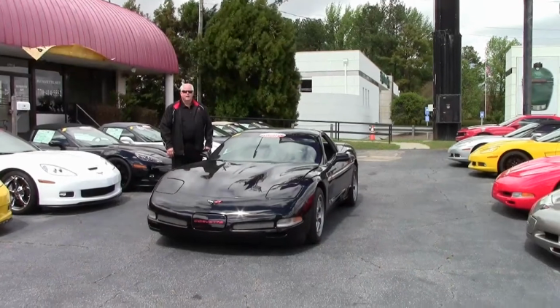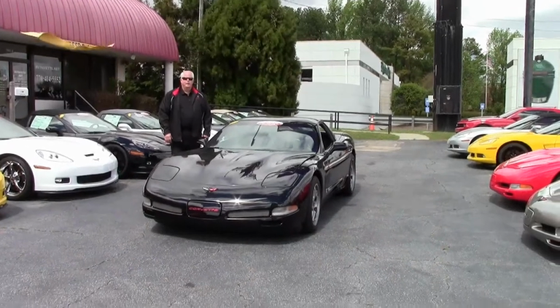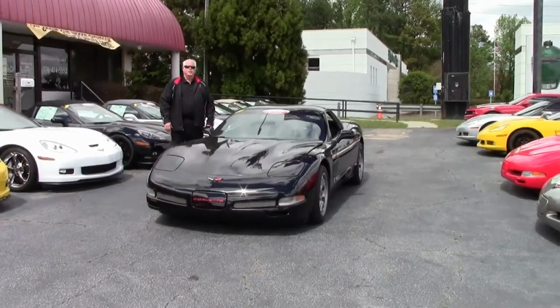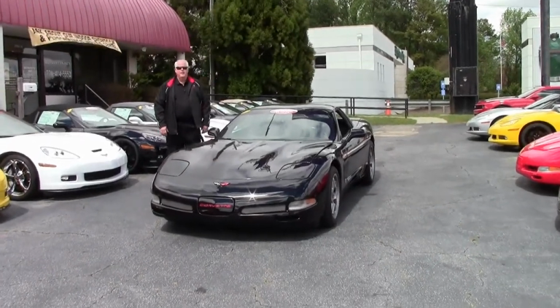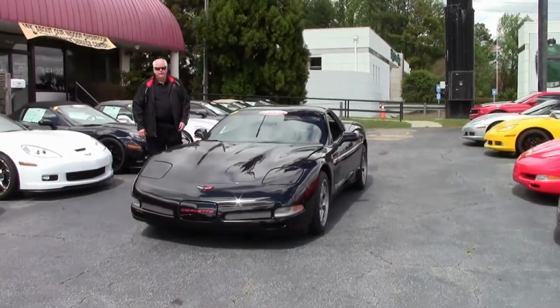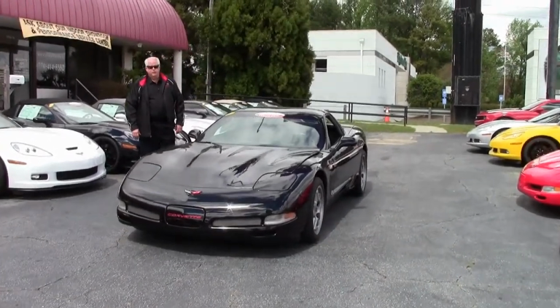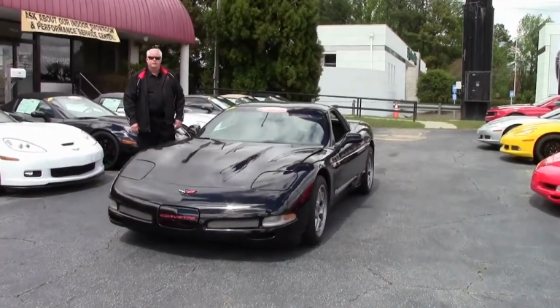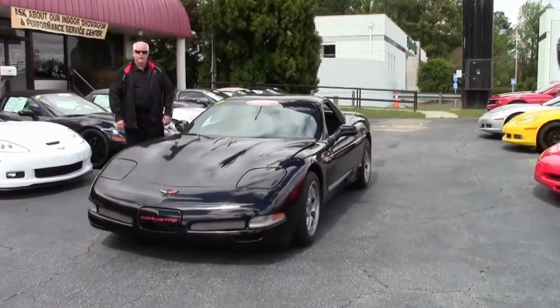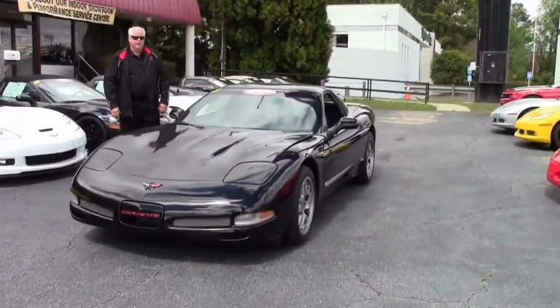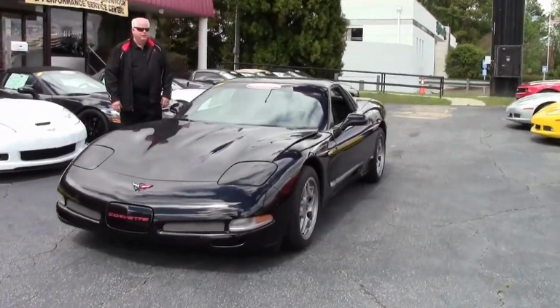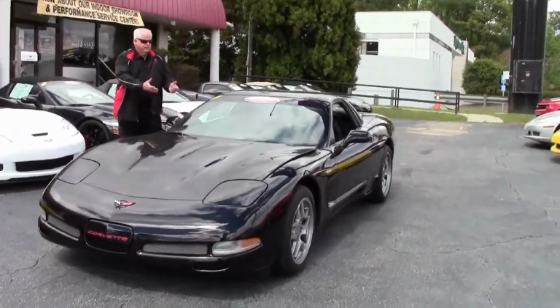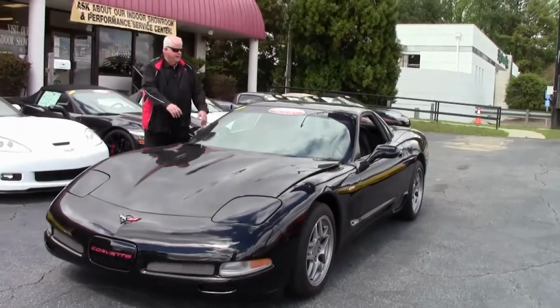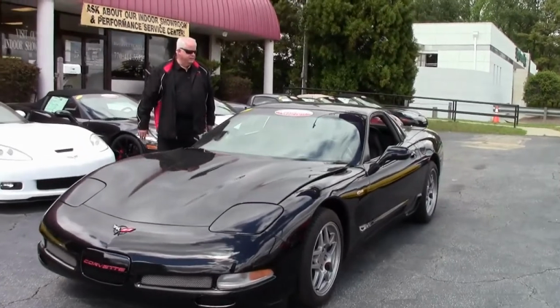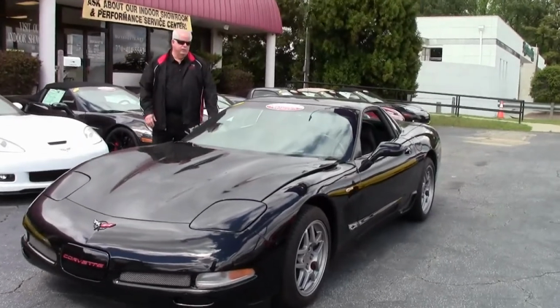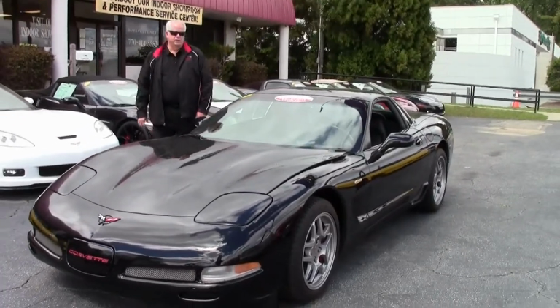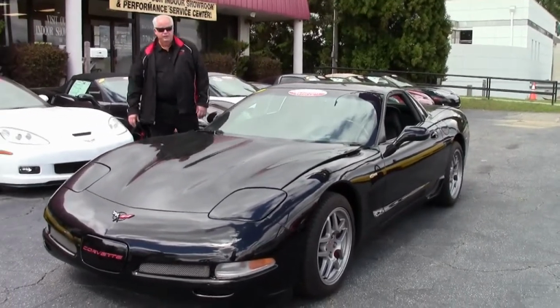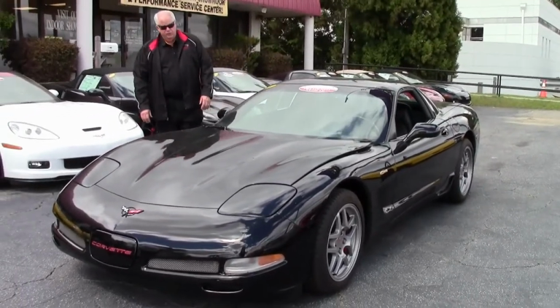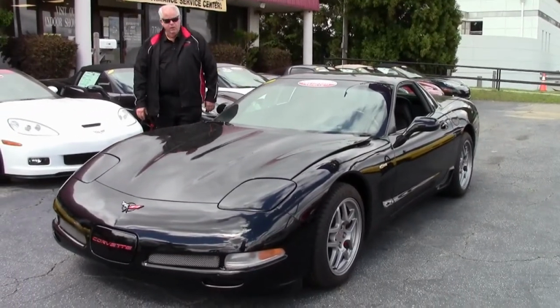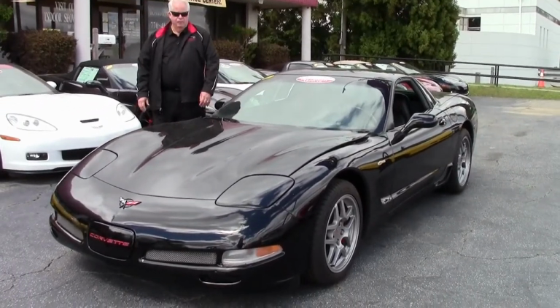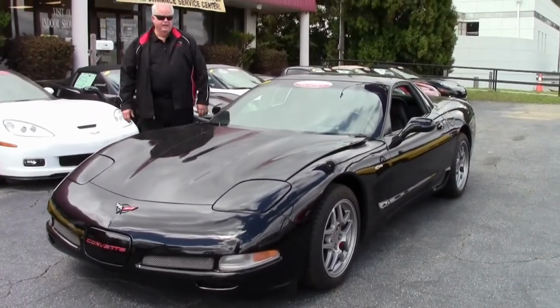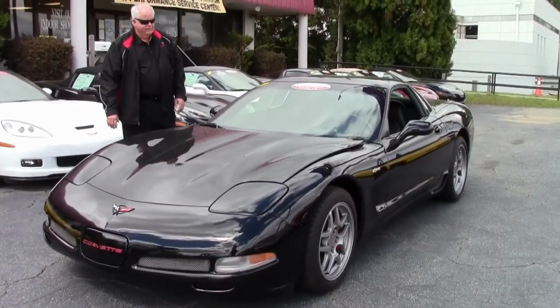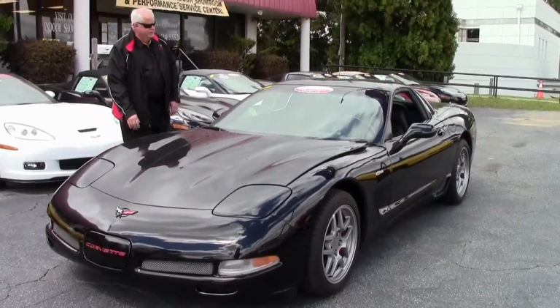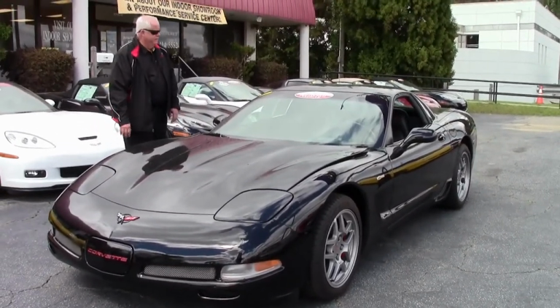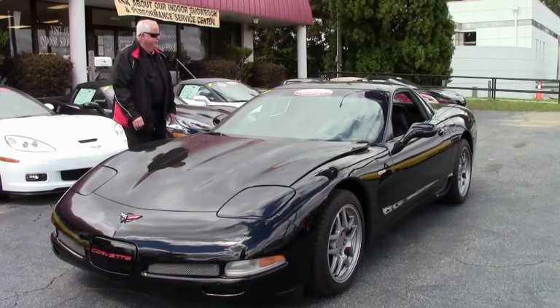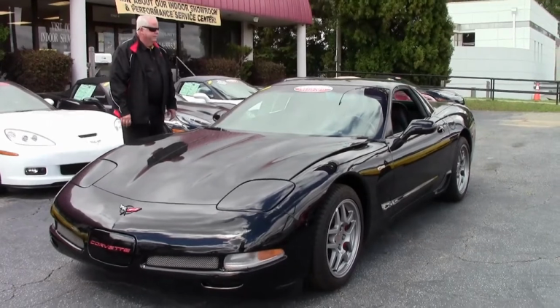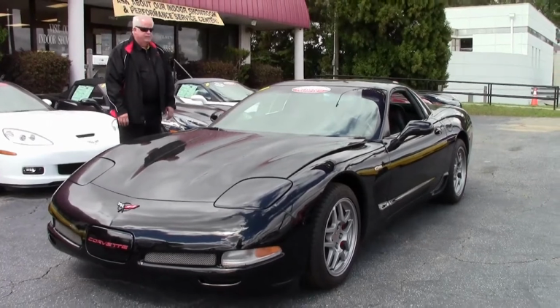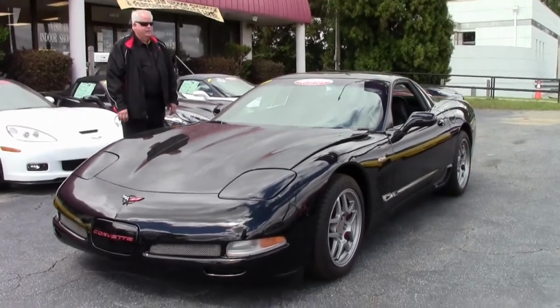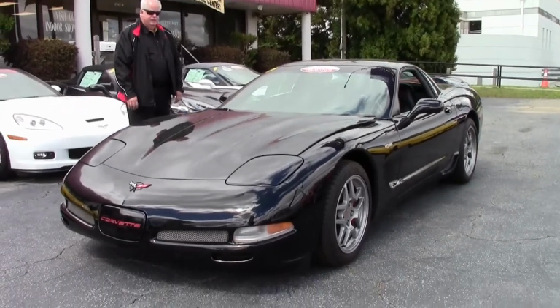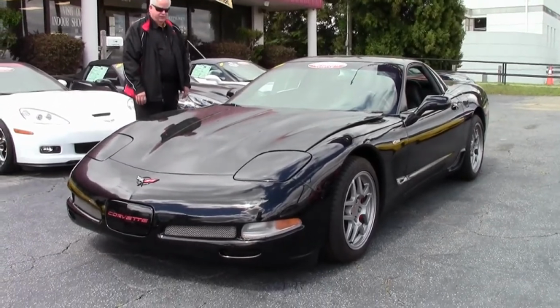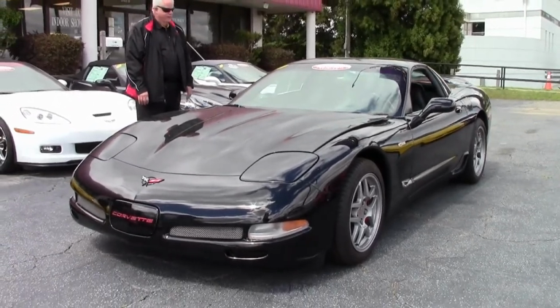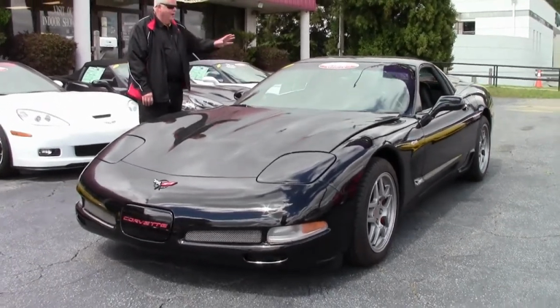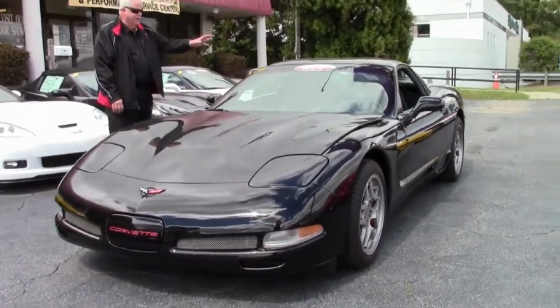Hello folks. Welcome to Buy Event in Atlanta, Georgia. My name is Rick Engel. Today I'd like to present to you this 2002 black Z06 6-speed manual transmission hard top.